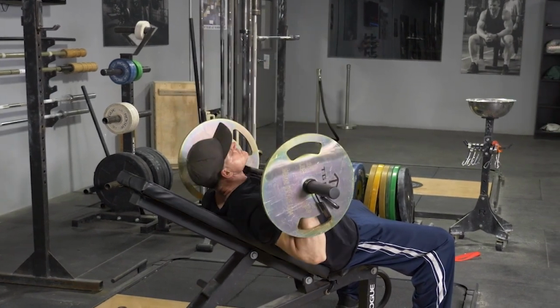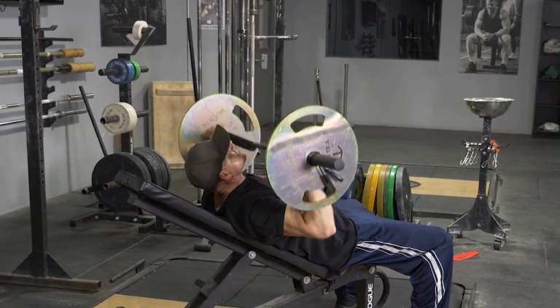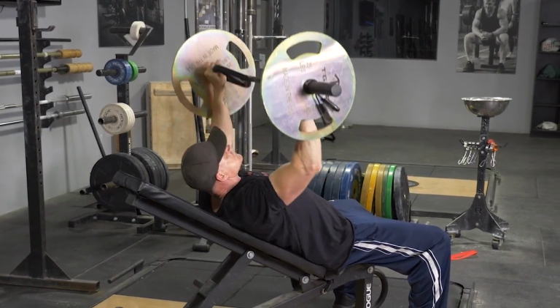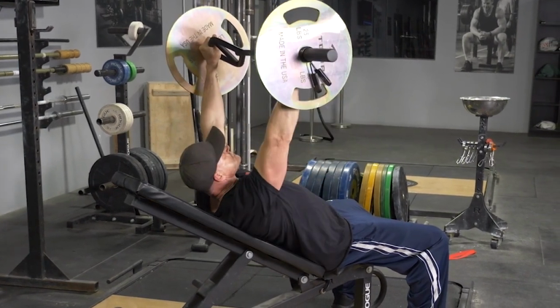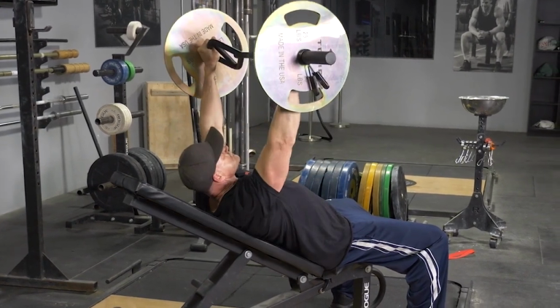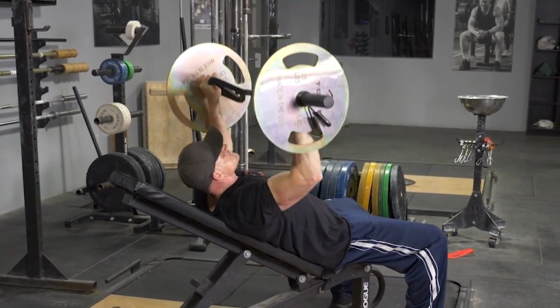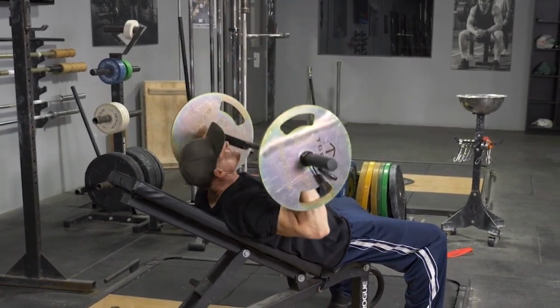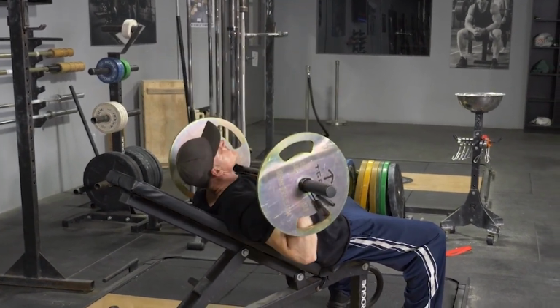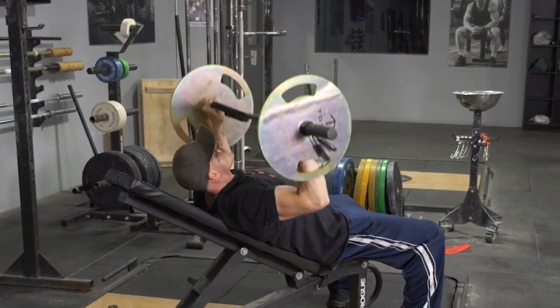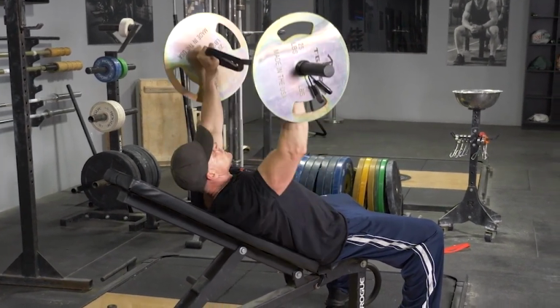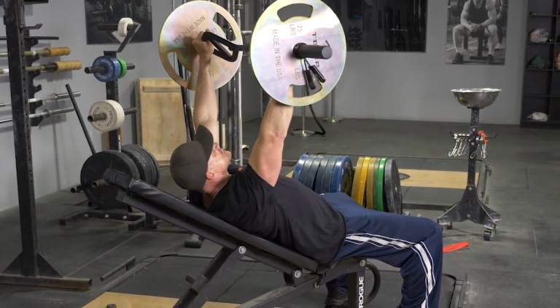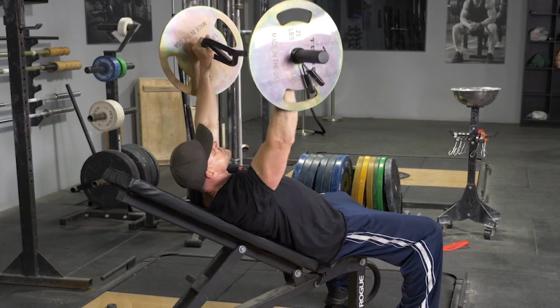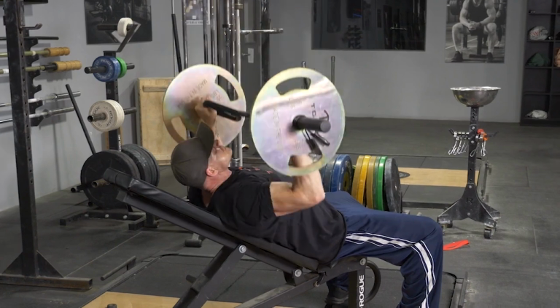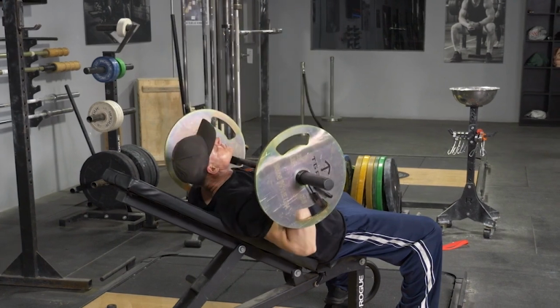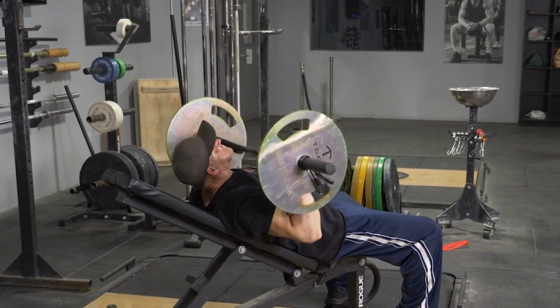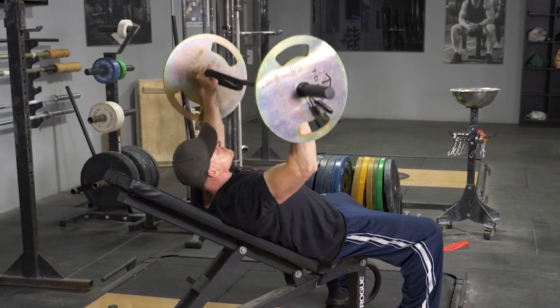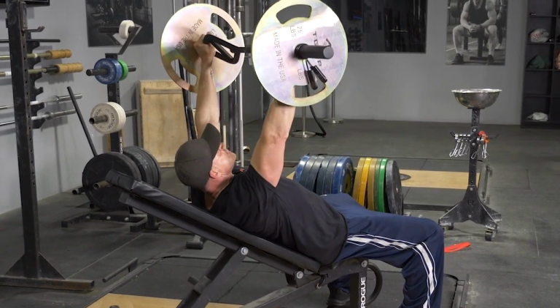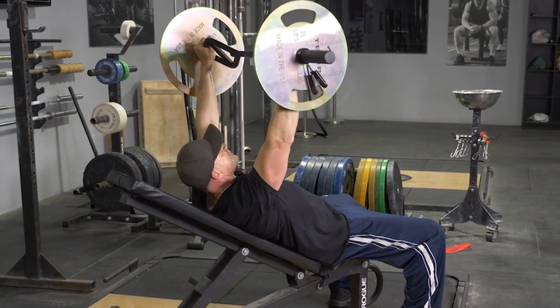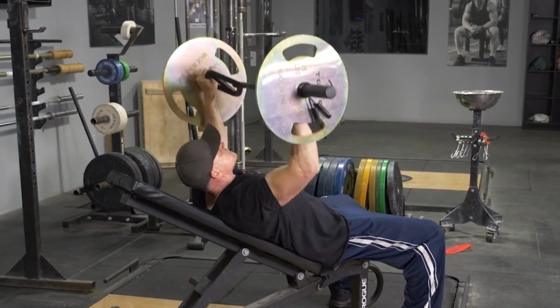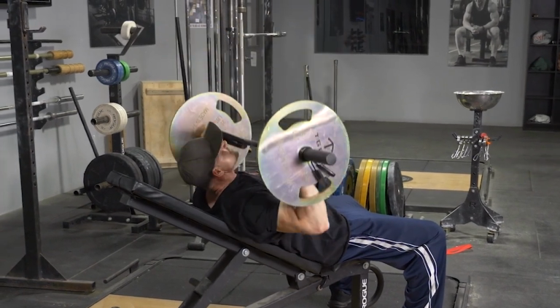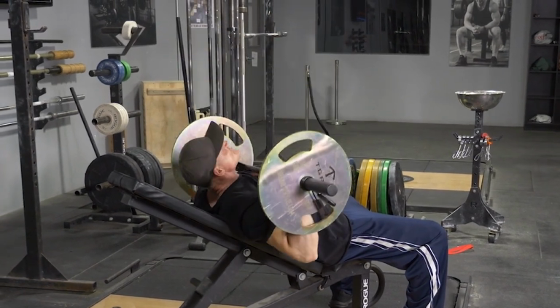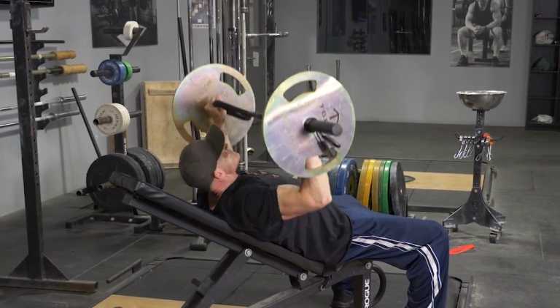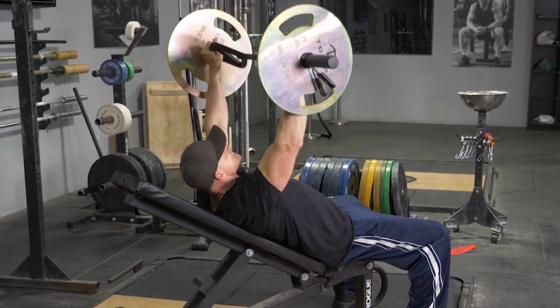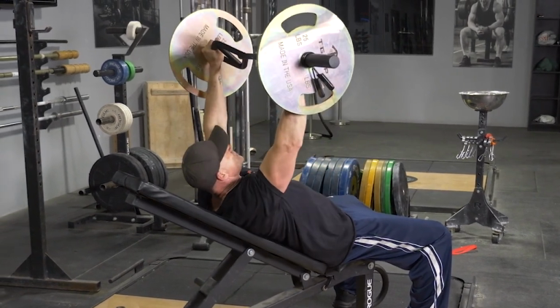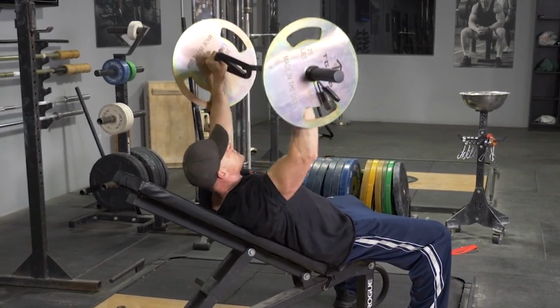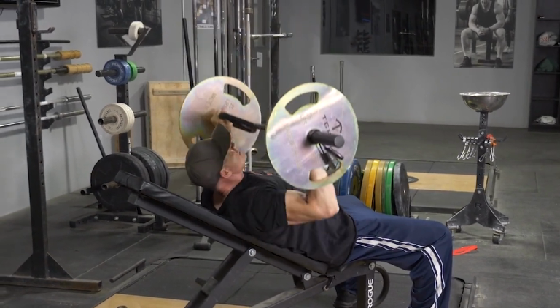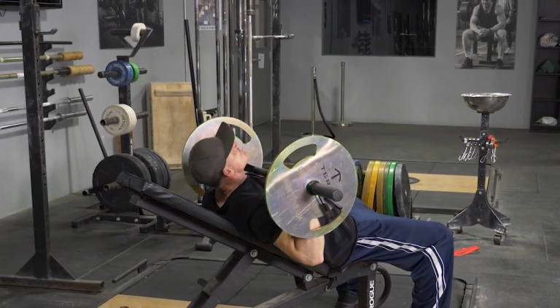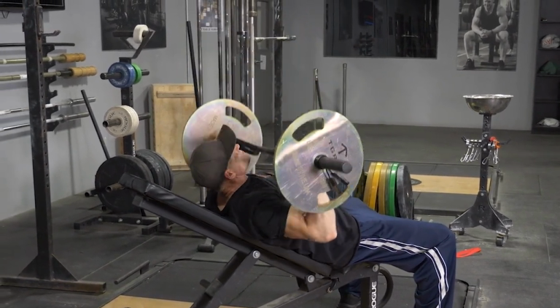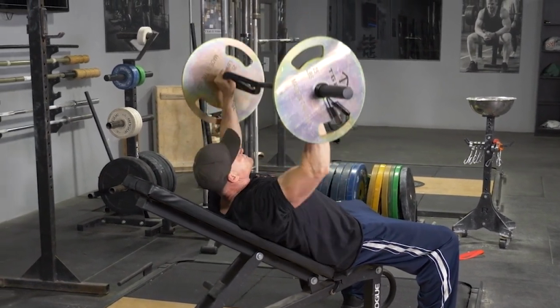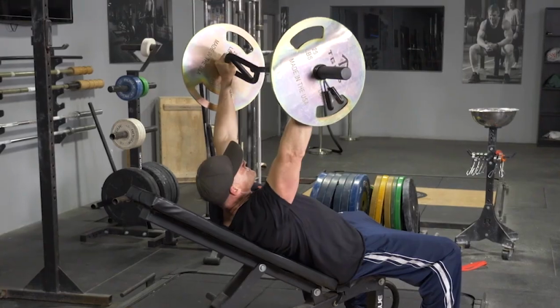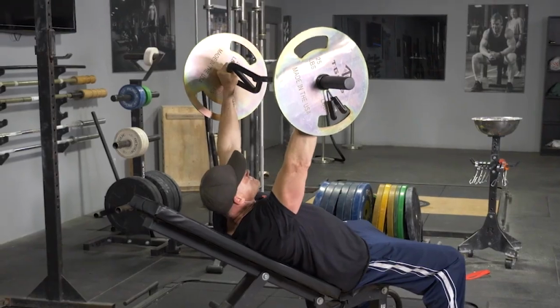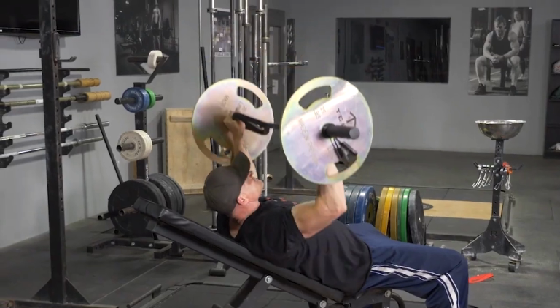From this position, keeping your elbows tucked in and chest up, bring the bar down to your upper chest, then extend back up to the starting position and repeat the exercise.